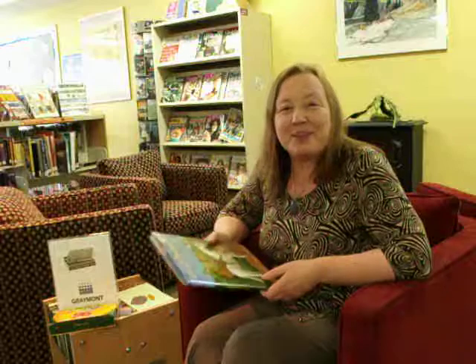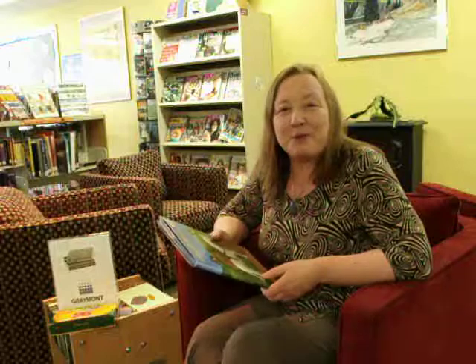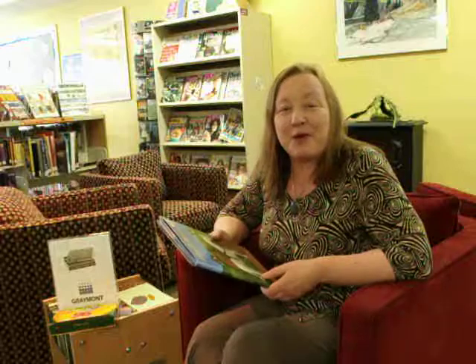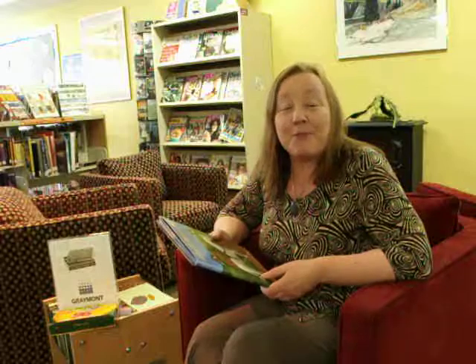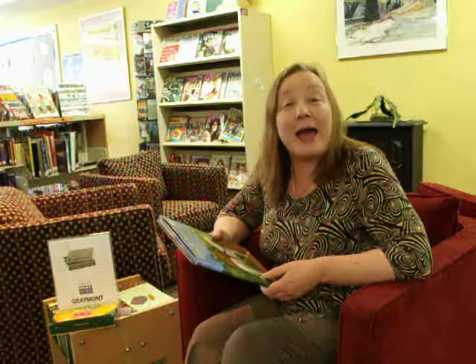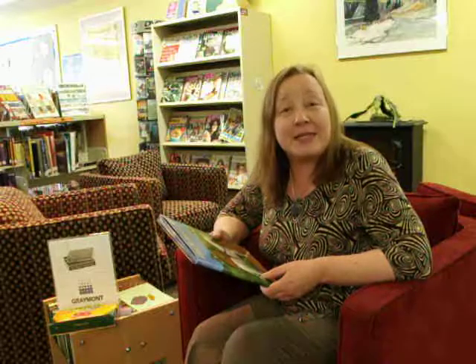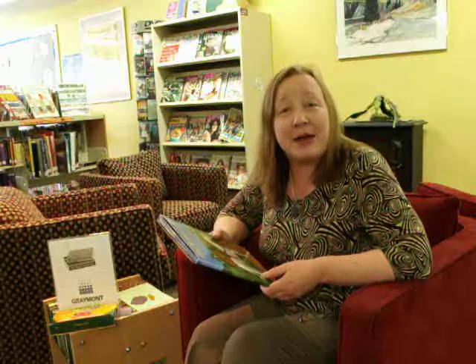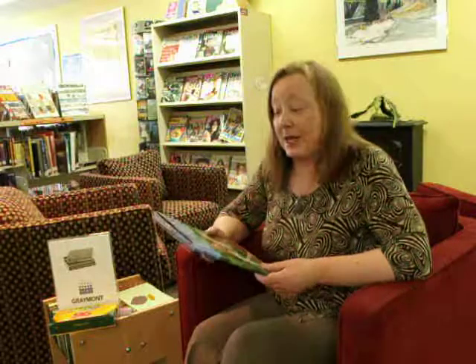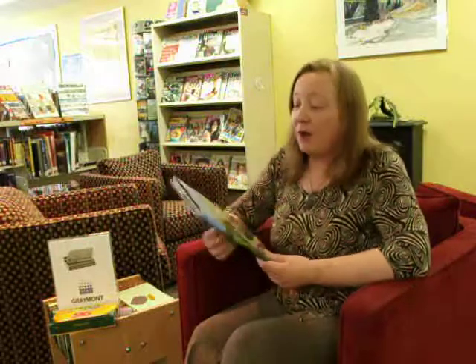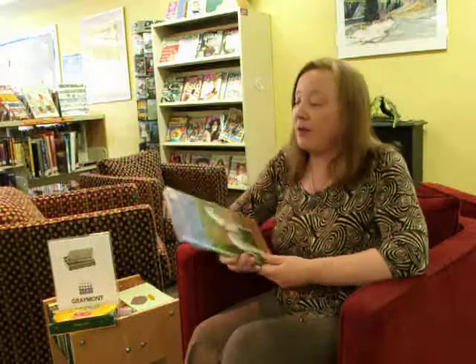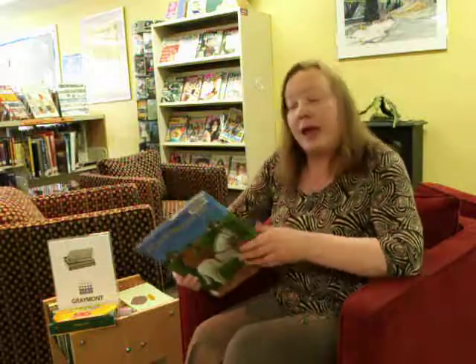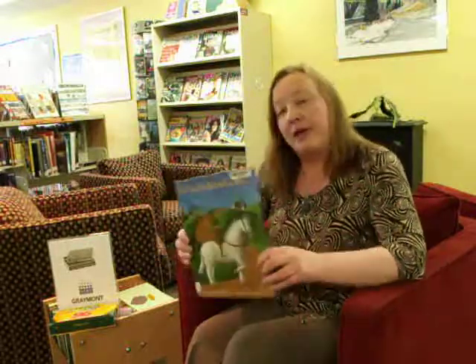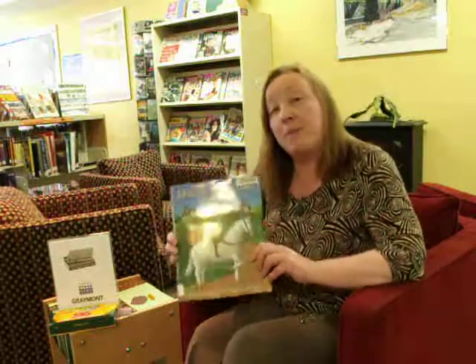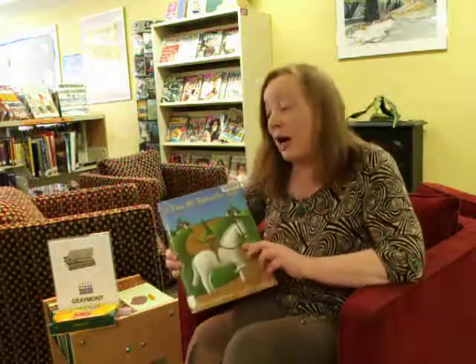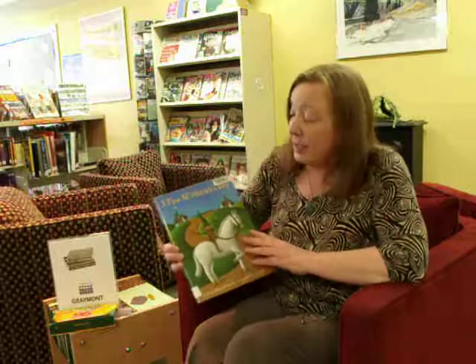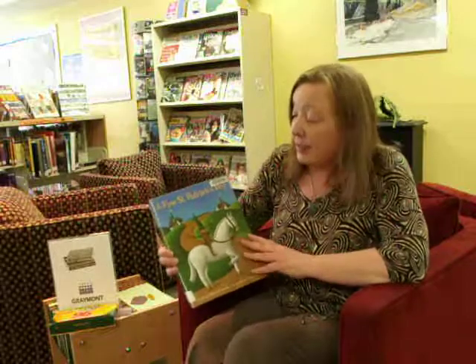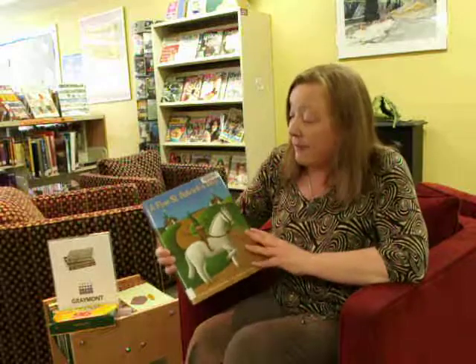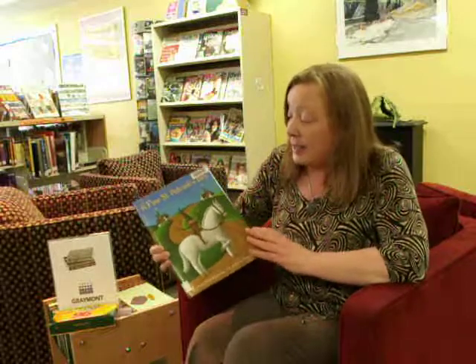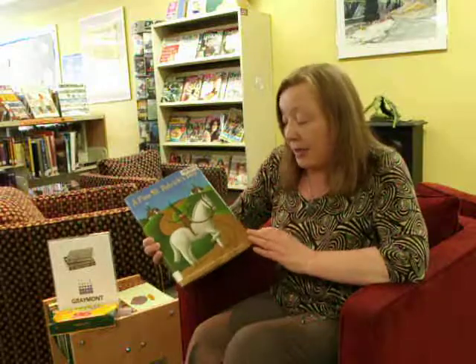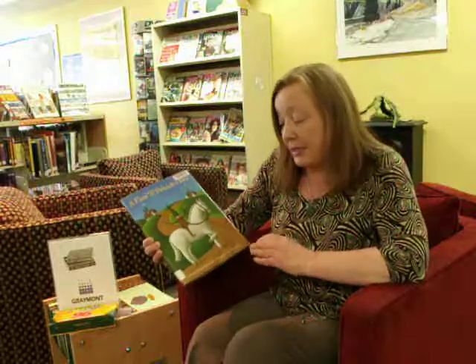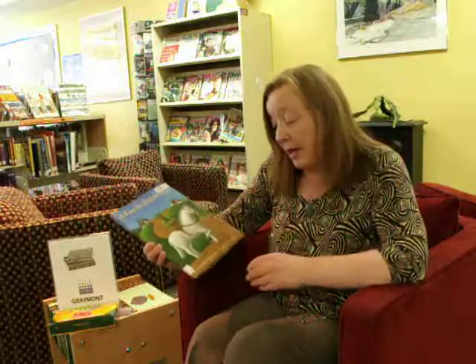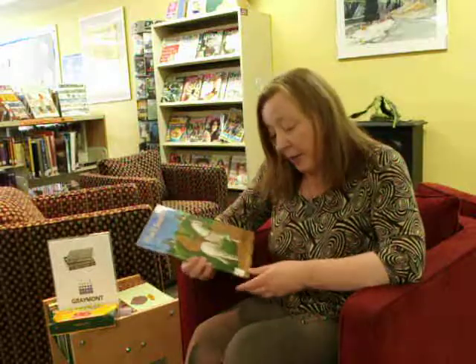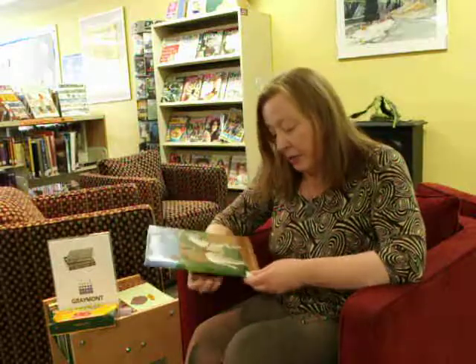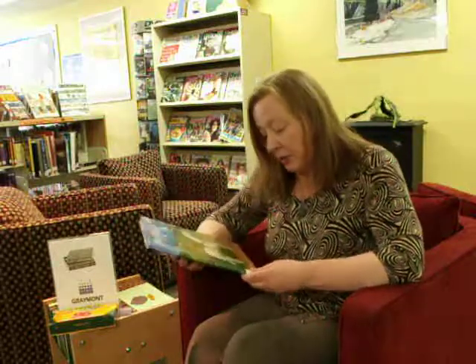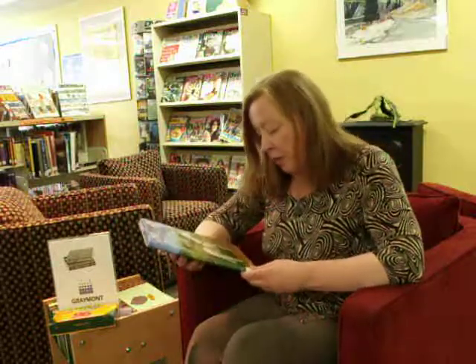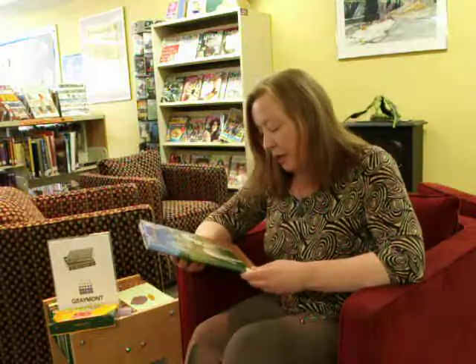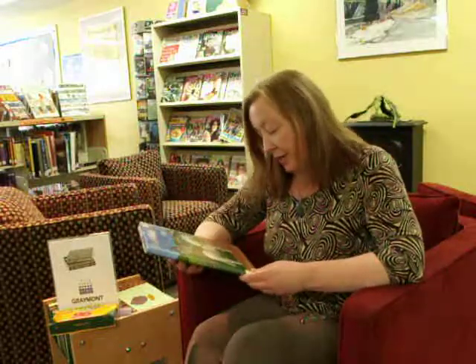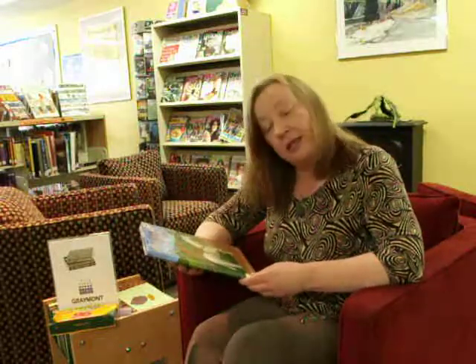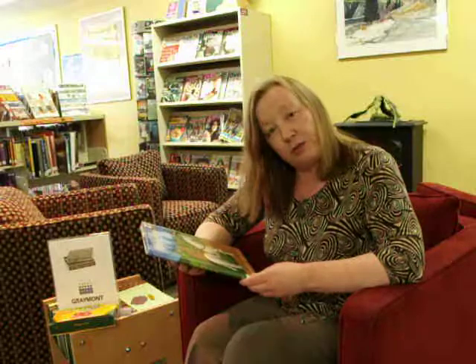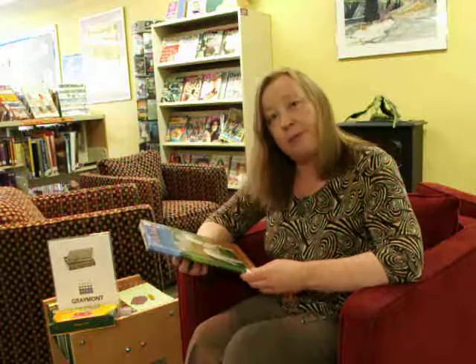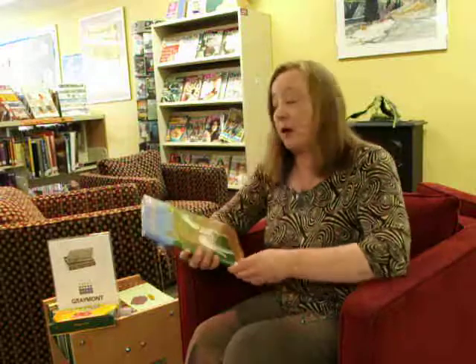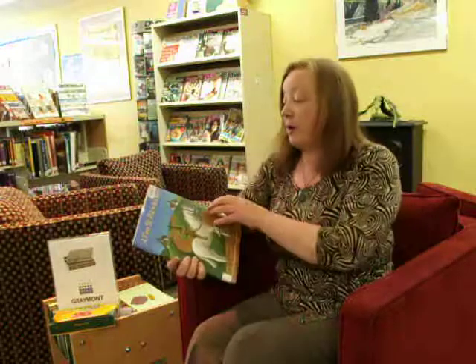This is Rose from Bighorn Library. Happy St. Patrick's Day to all of you, and here is a book called 'It is a Fine St. Patrick's Day,' written by Susan Wojcikowski and illustrated by Tom Curry.